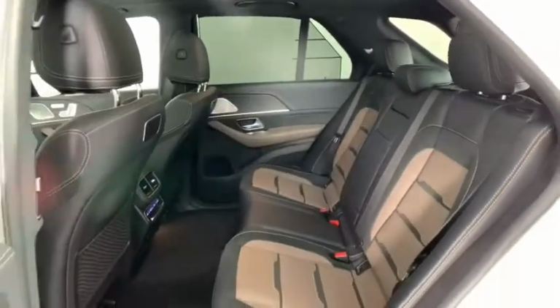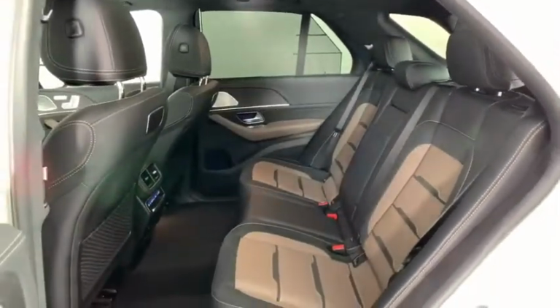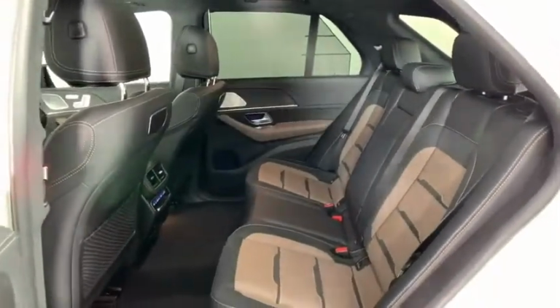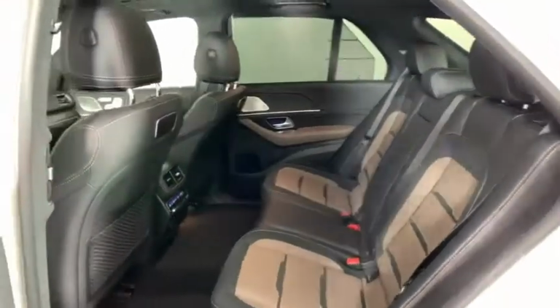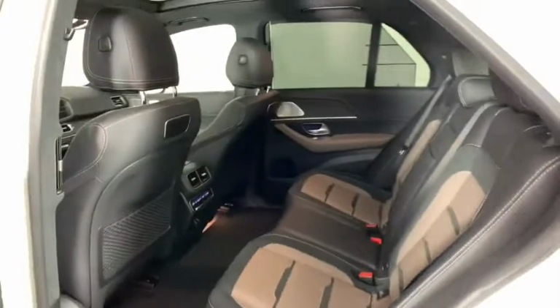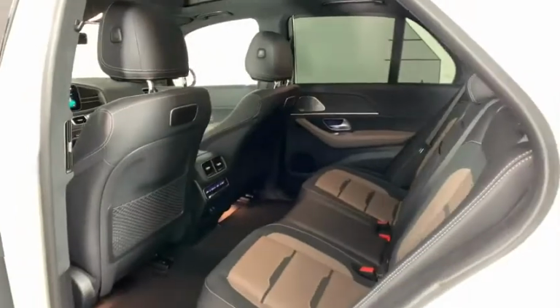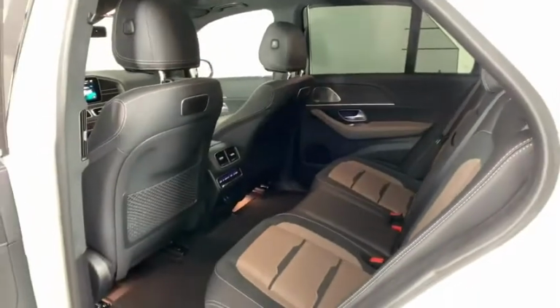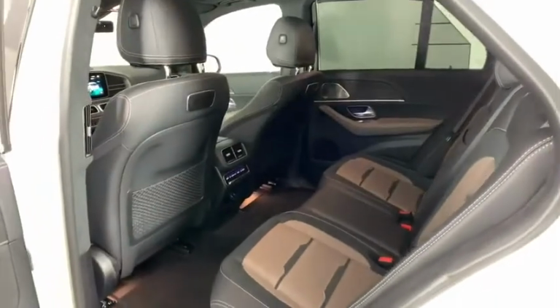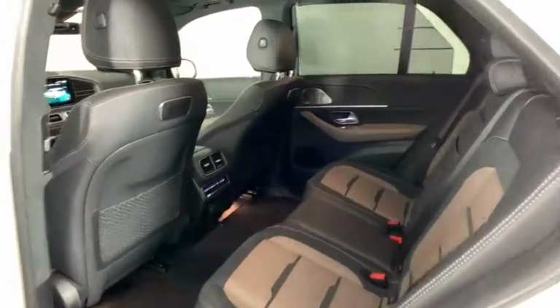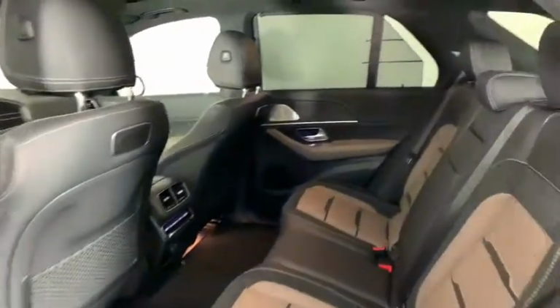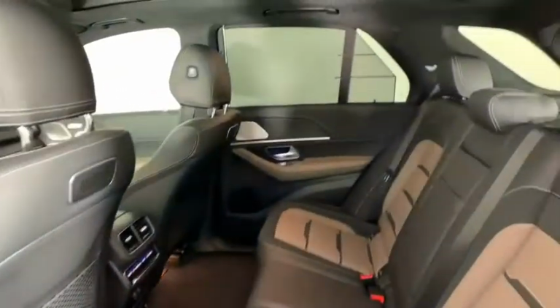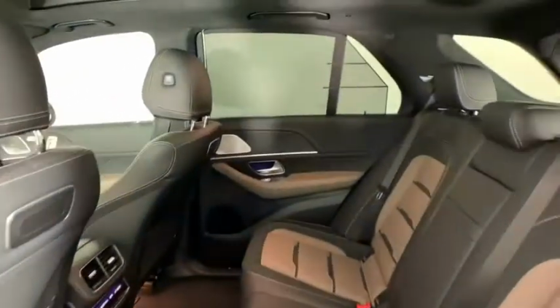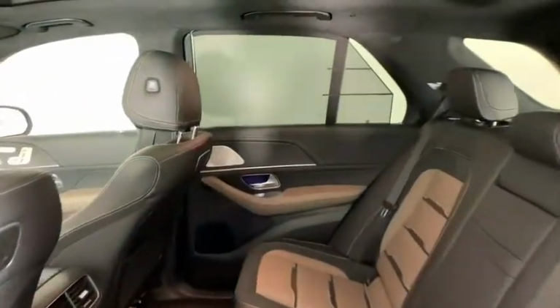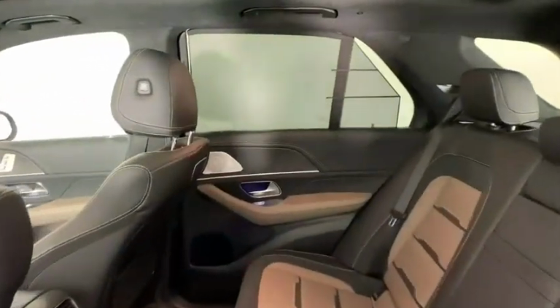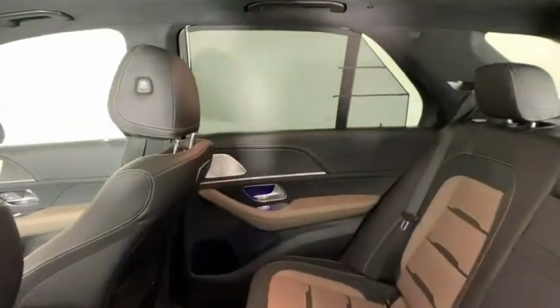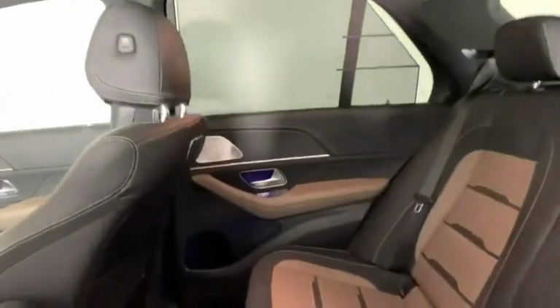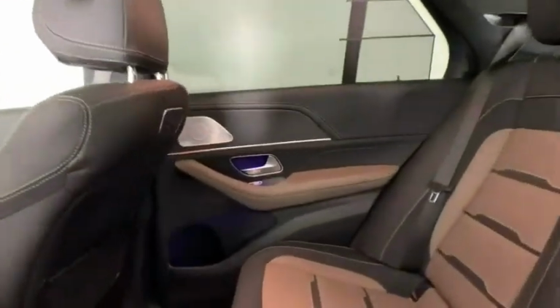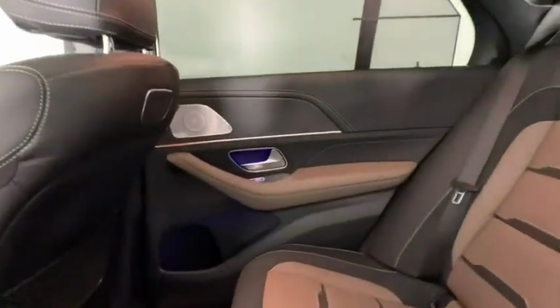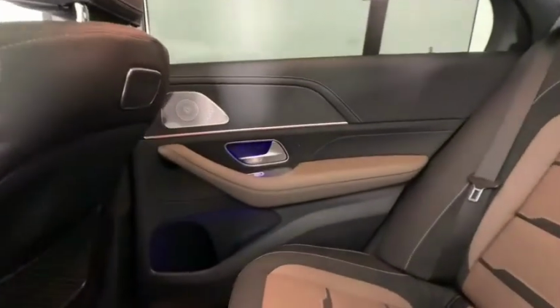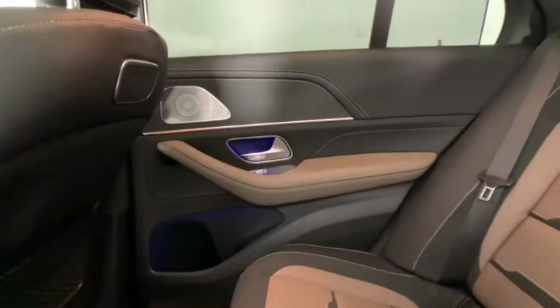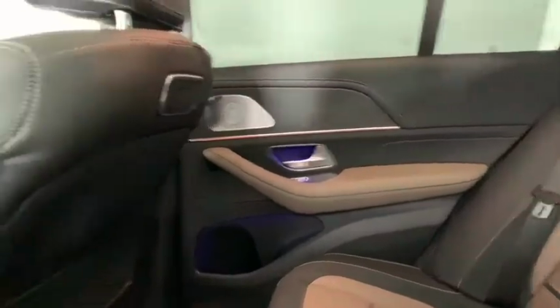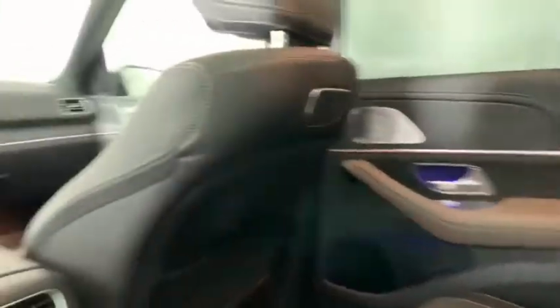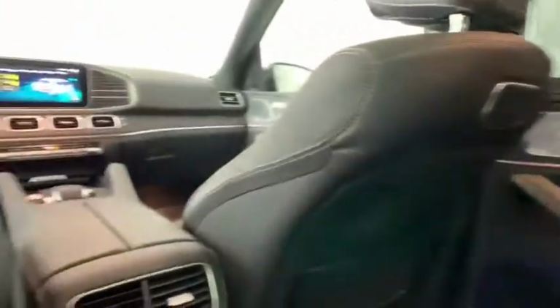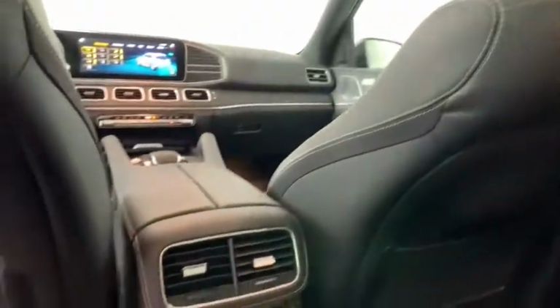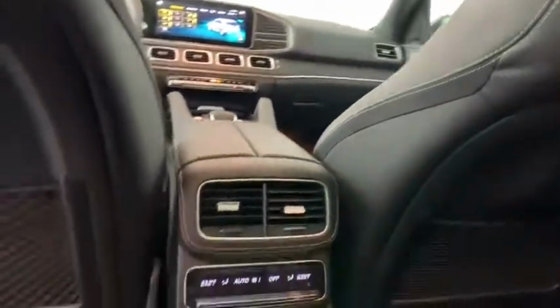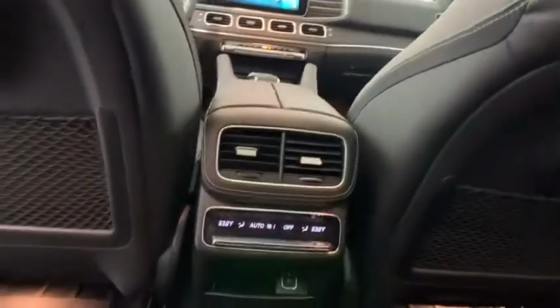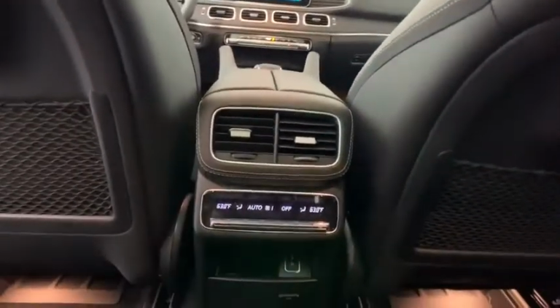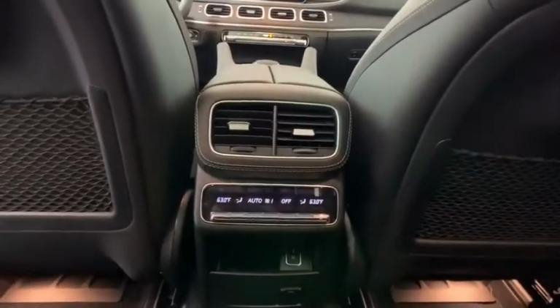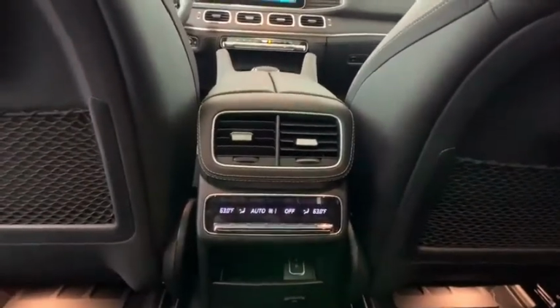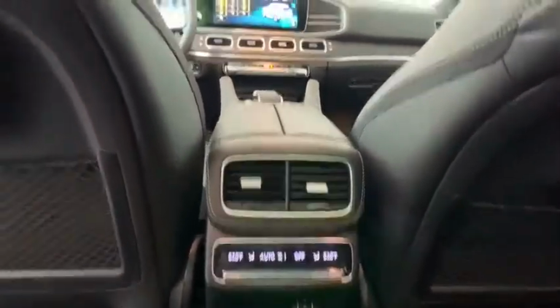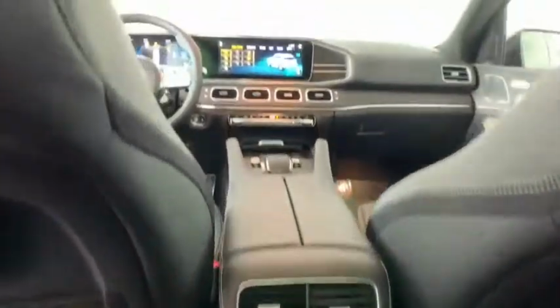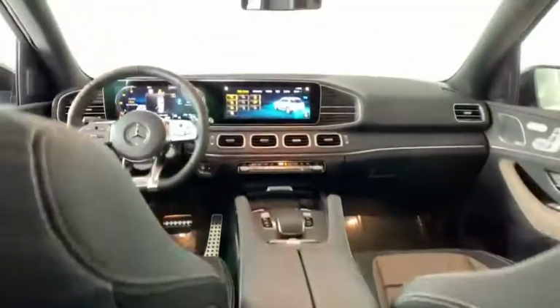Heated front seat, trip computer, compass, electronic stability control, security system, rear window defroster, power windows, tachometer, remote keyless entry, and HD radio.